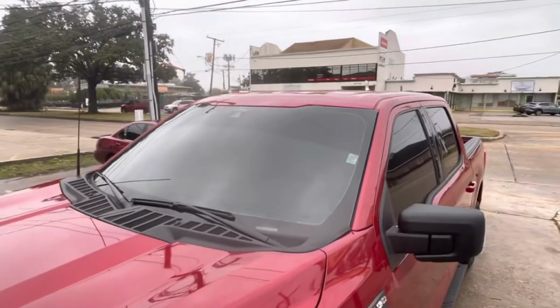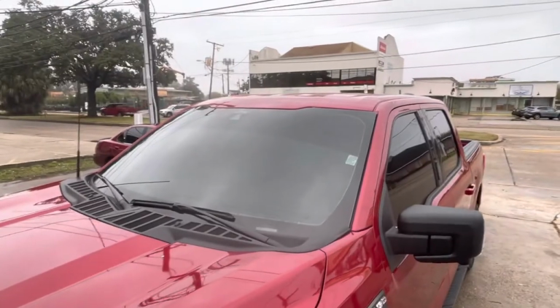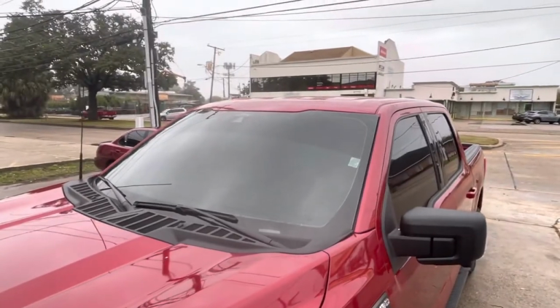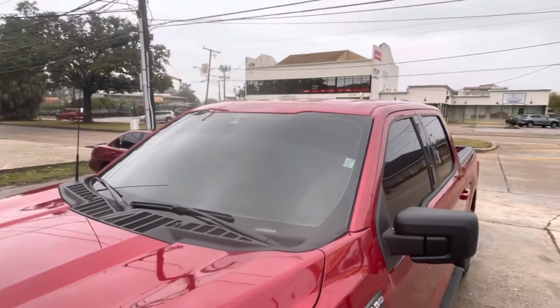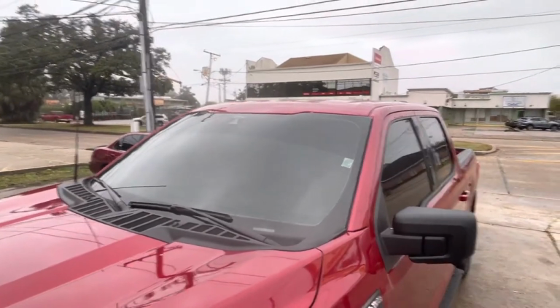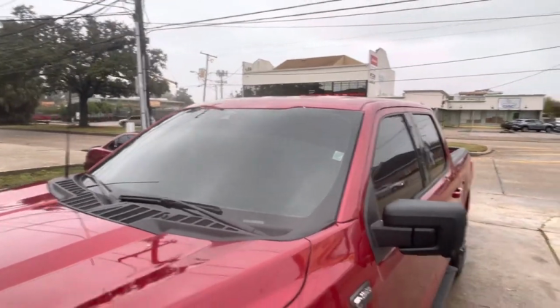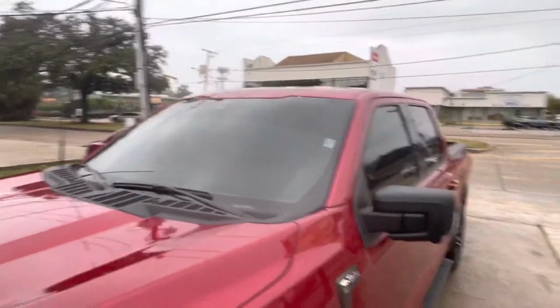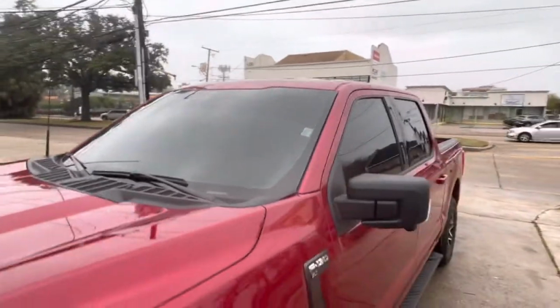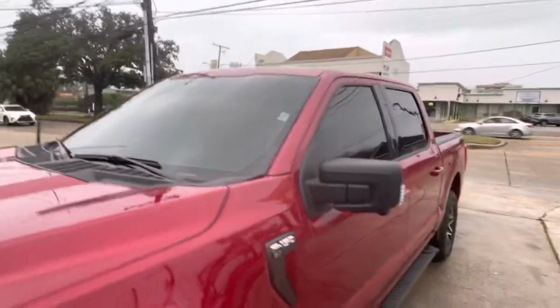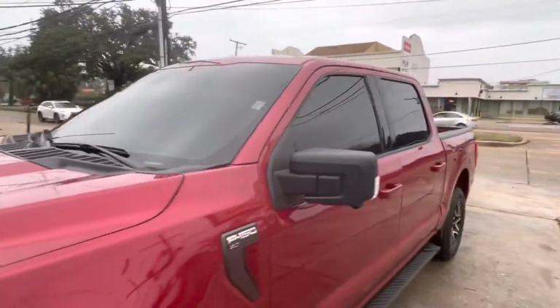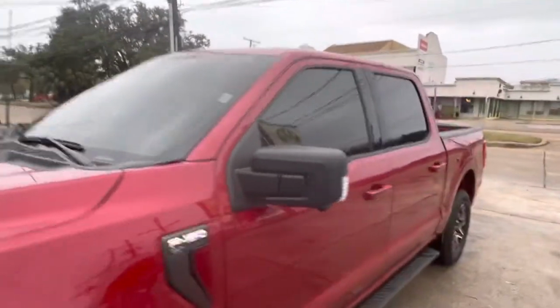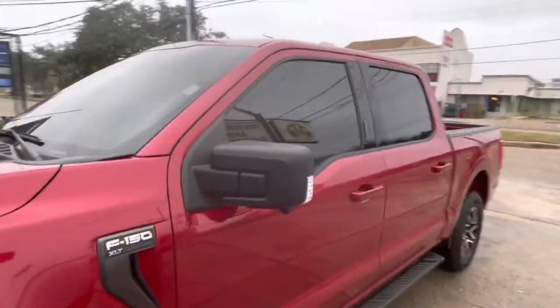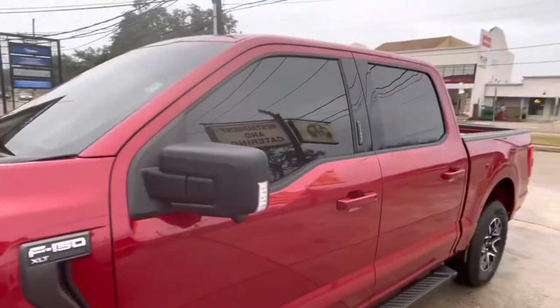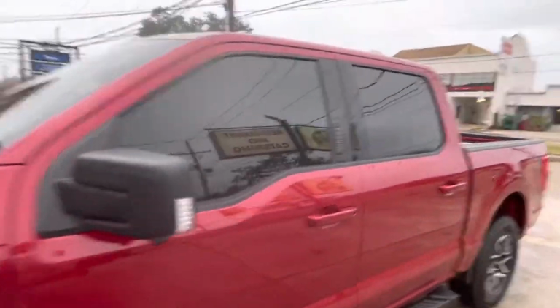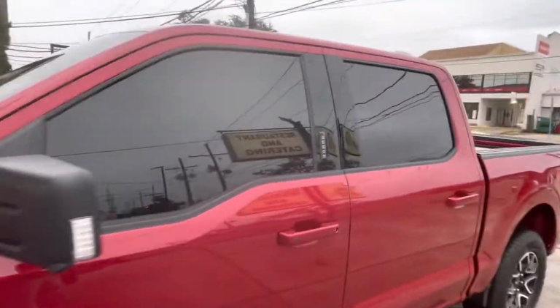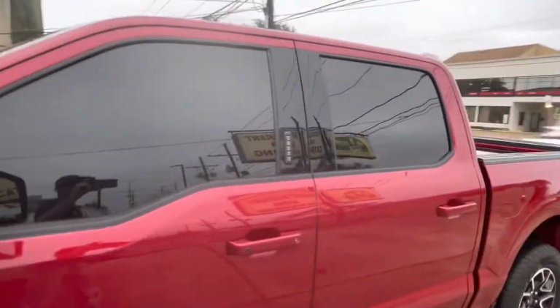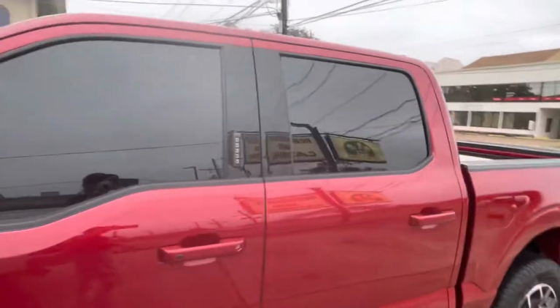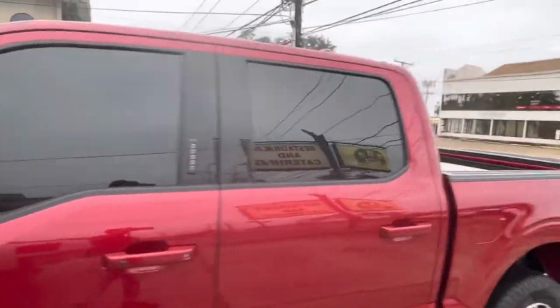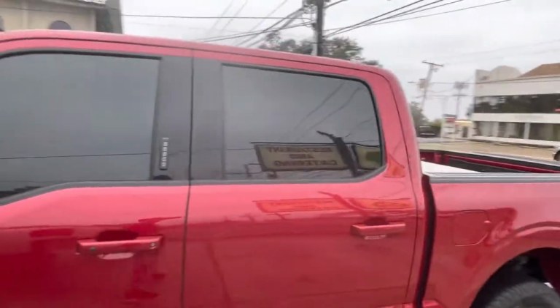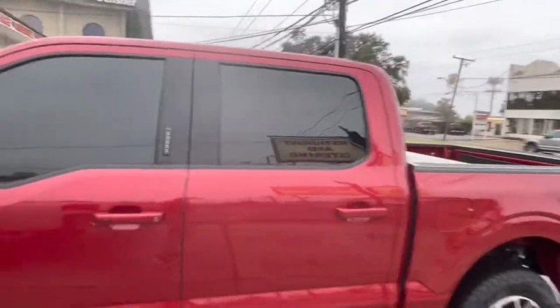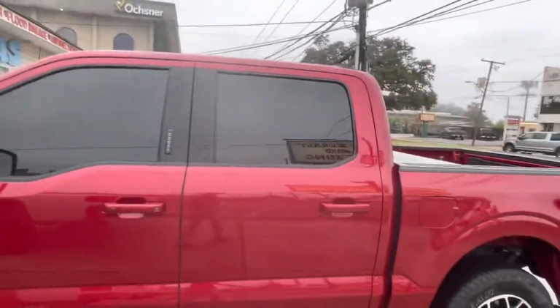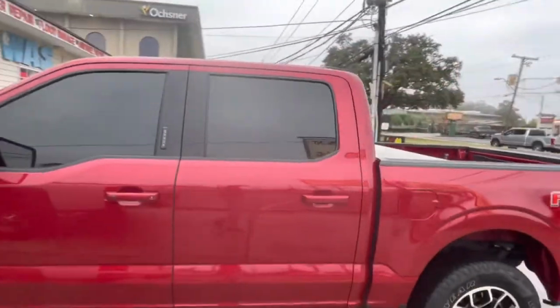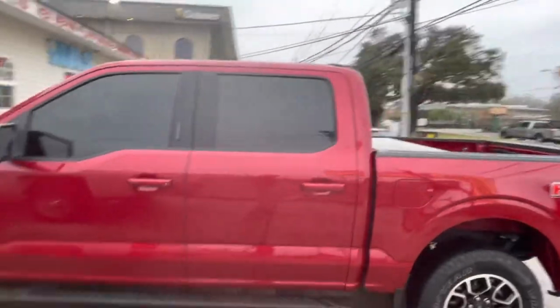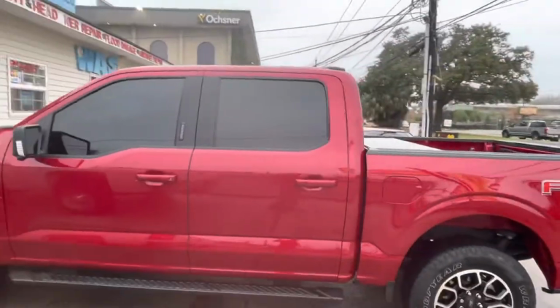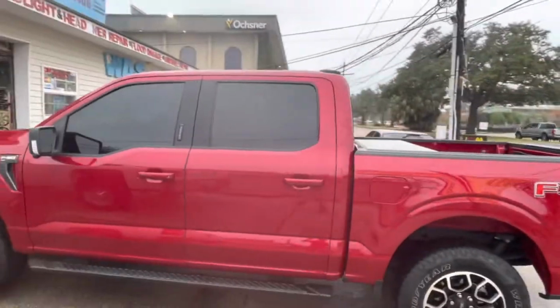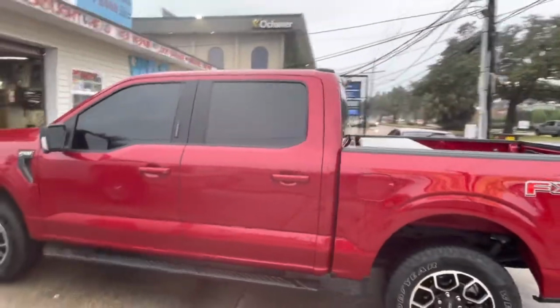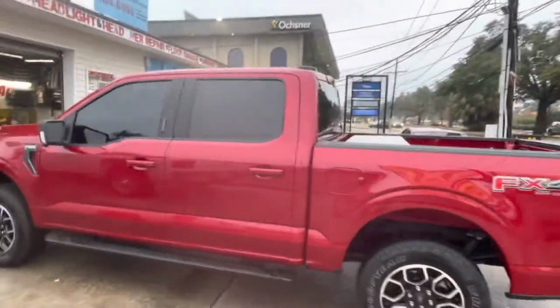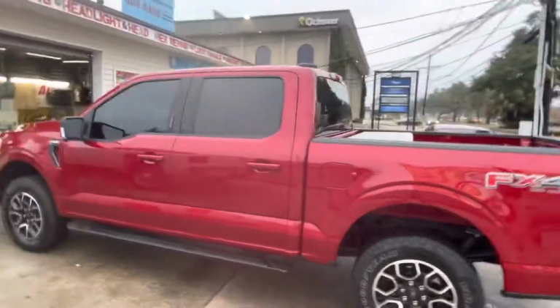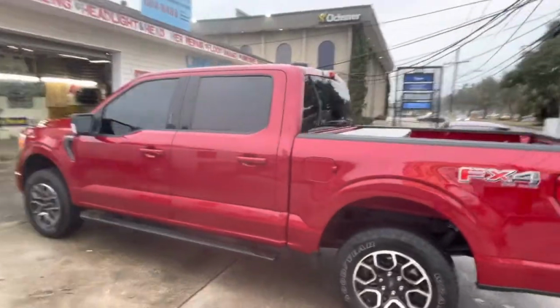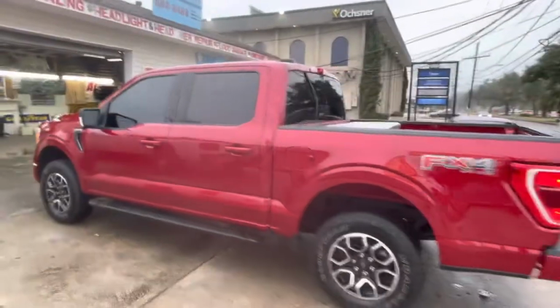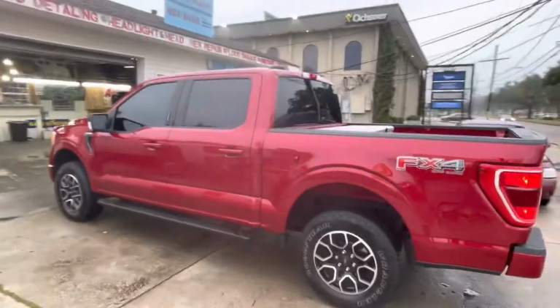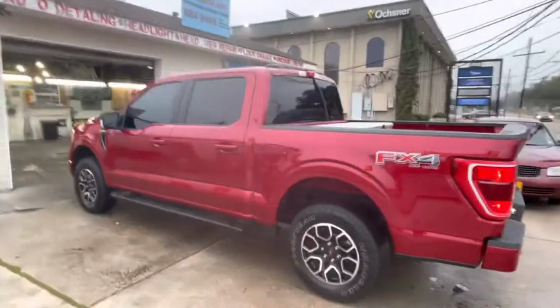I tinted it, then put the bar behind it. That's 5% with that factory 20 on the back, so you know what you're looking at.